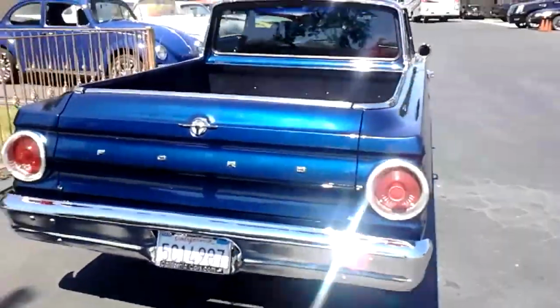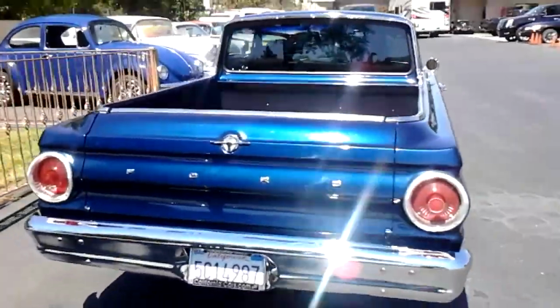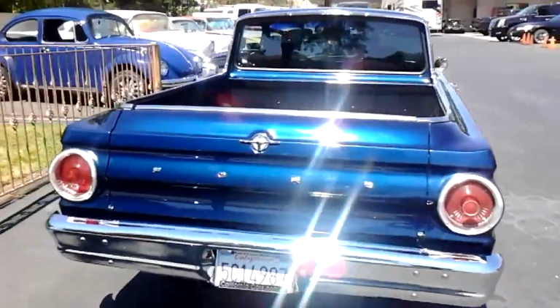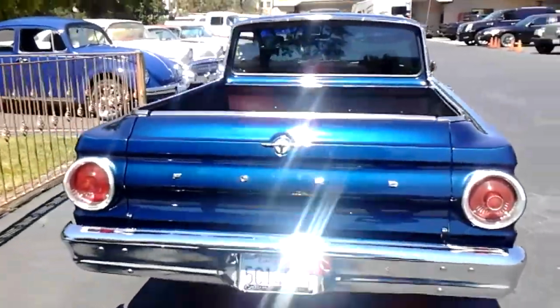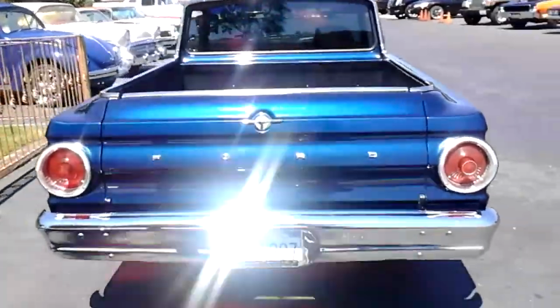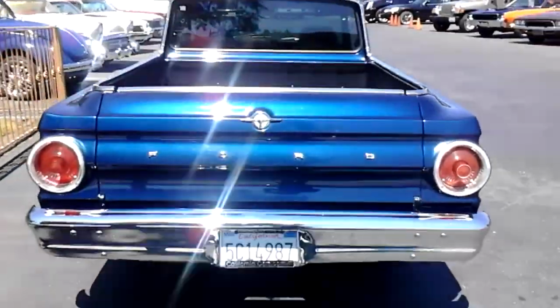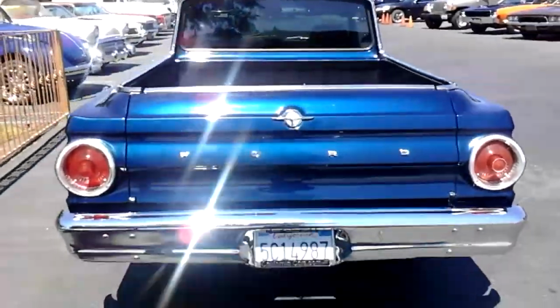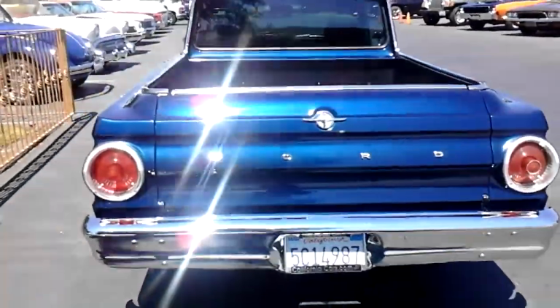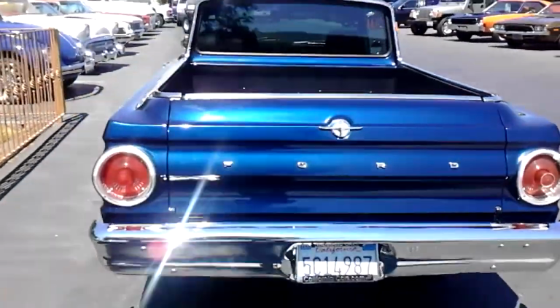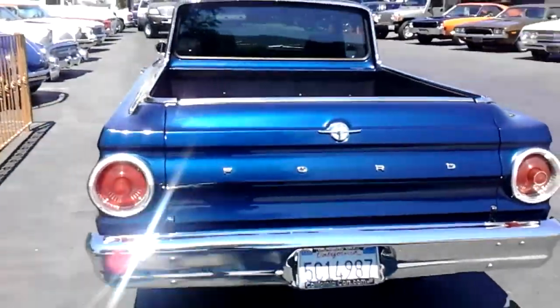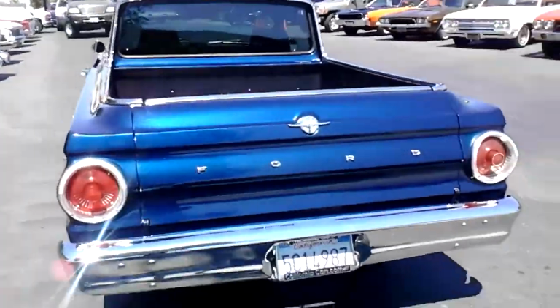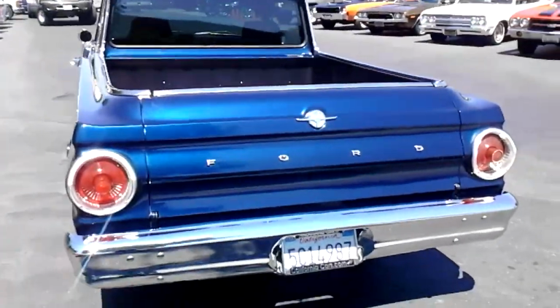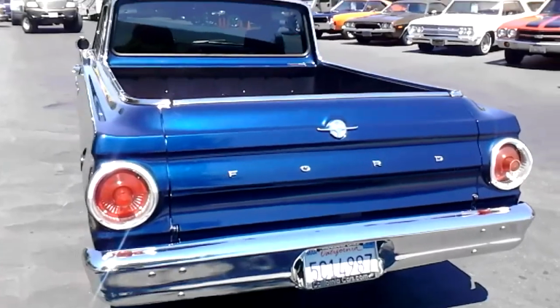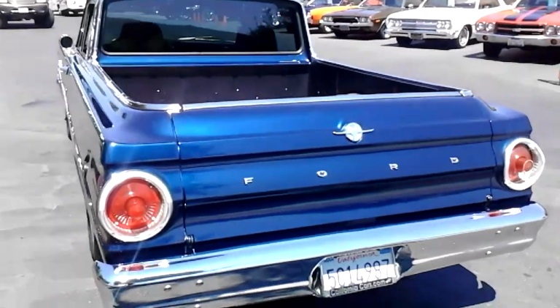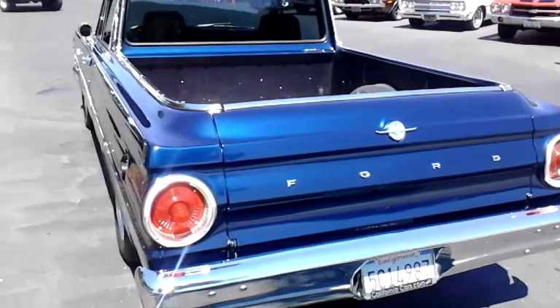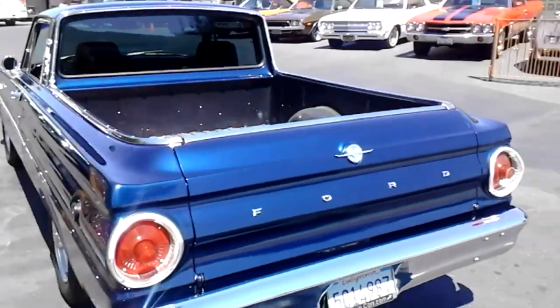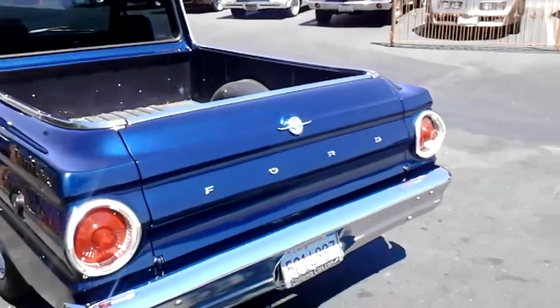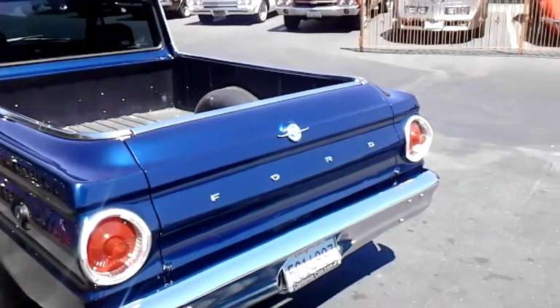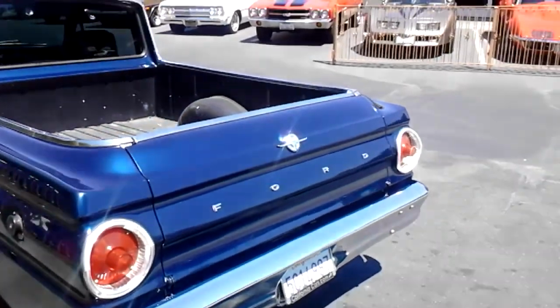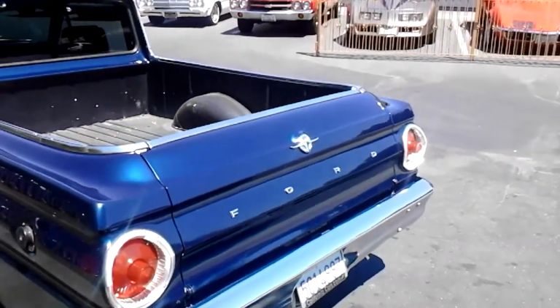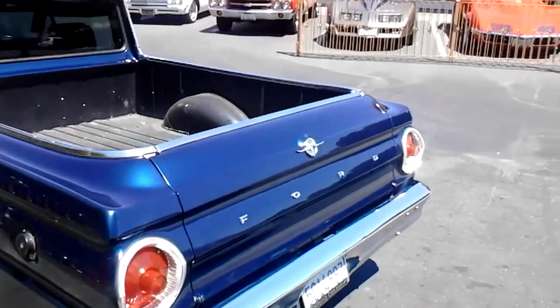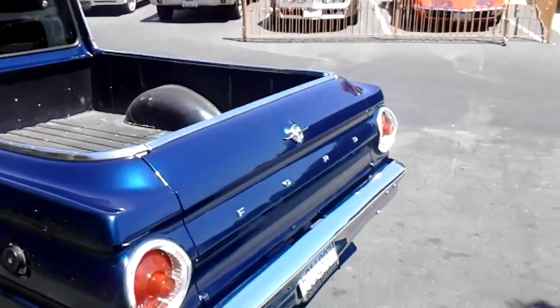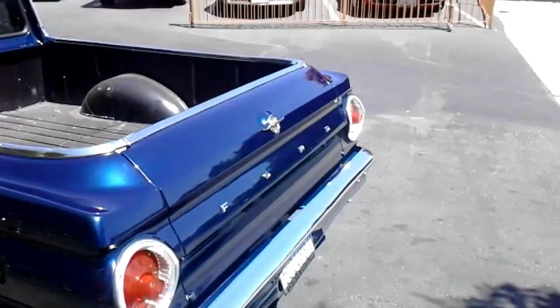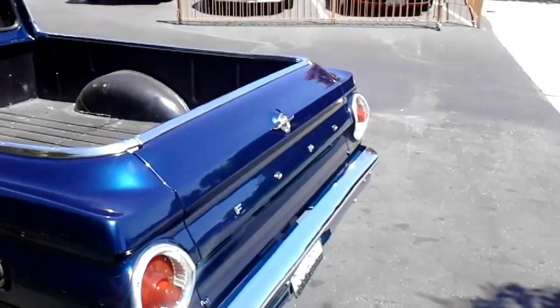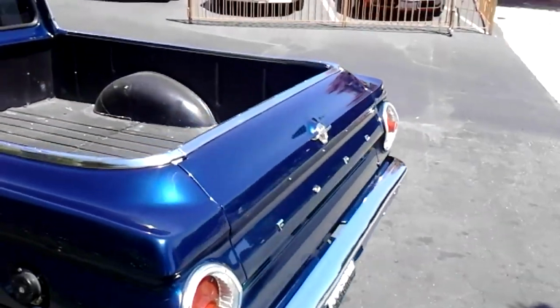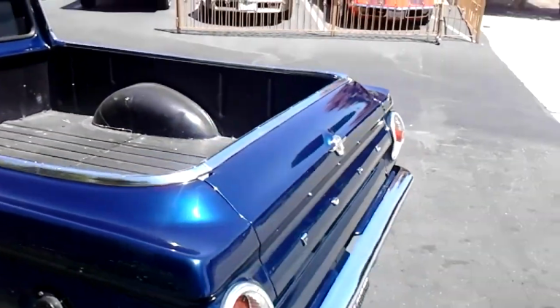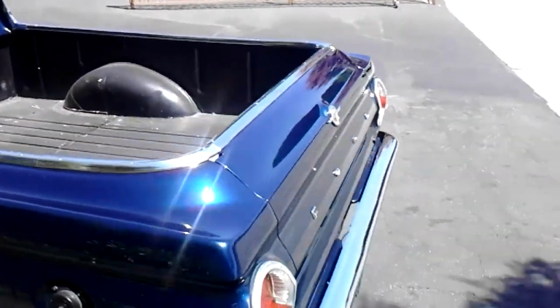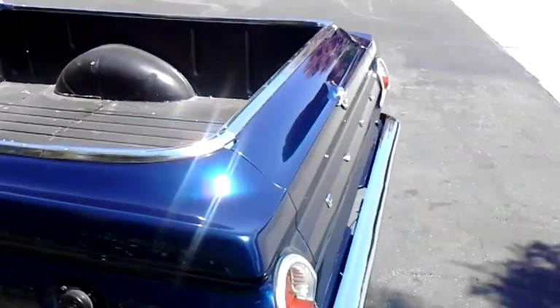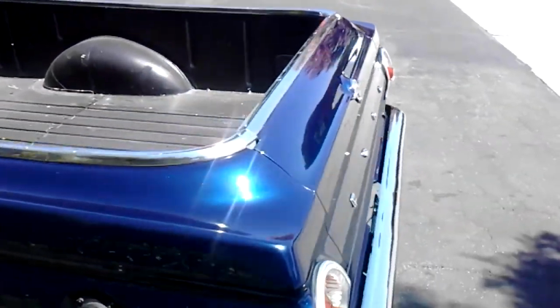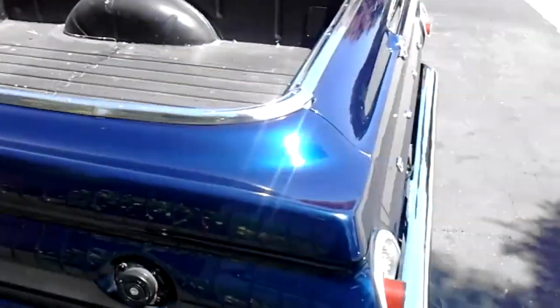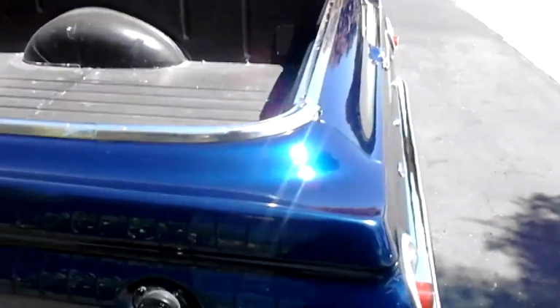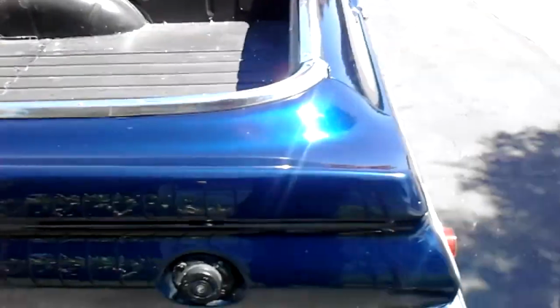Front disc brakes. Interior's got some nice stuff — it's got the Sport Comp gauges by Auto Meter, Grant steering wheel, buckets, and a nice upgraded stereo.